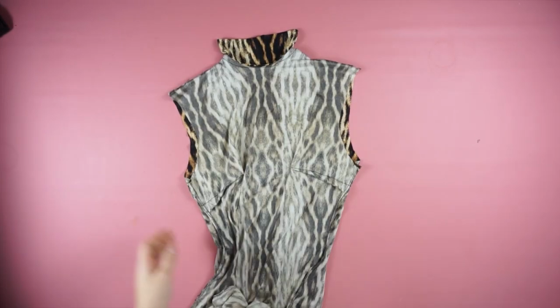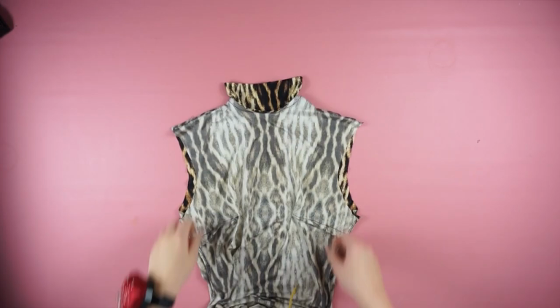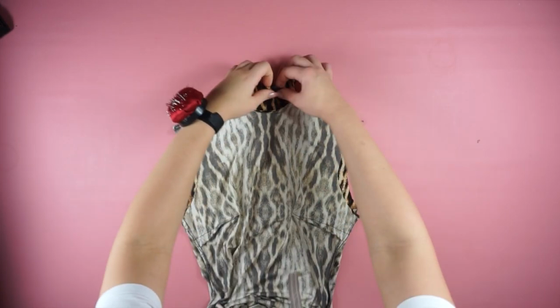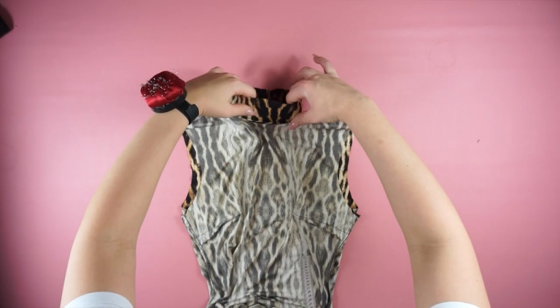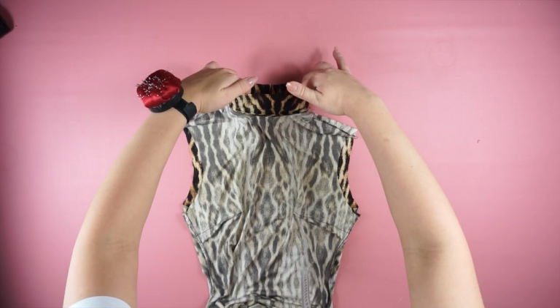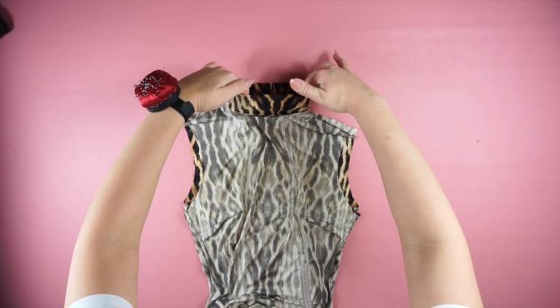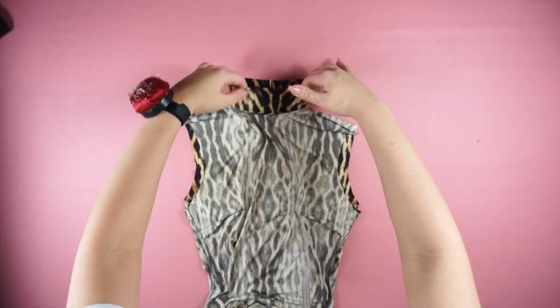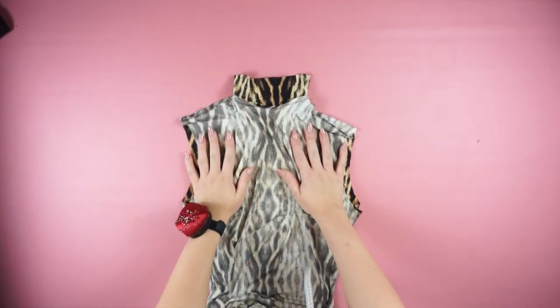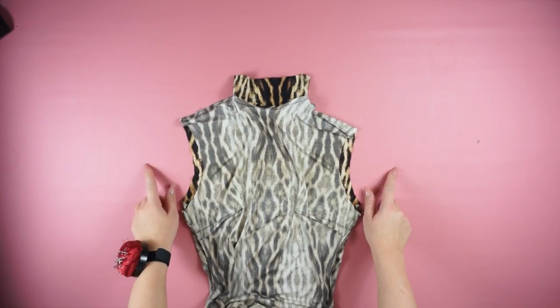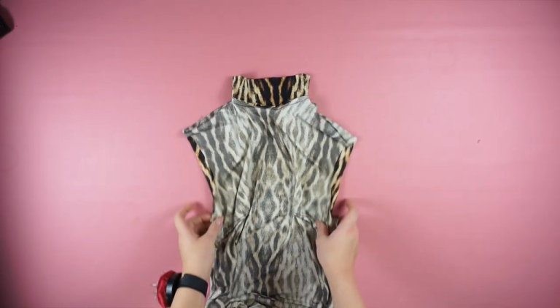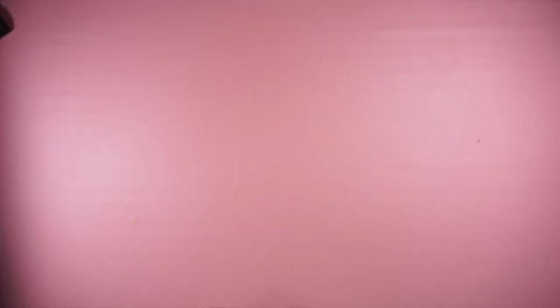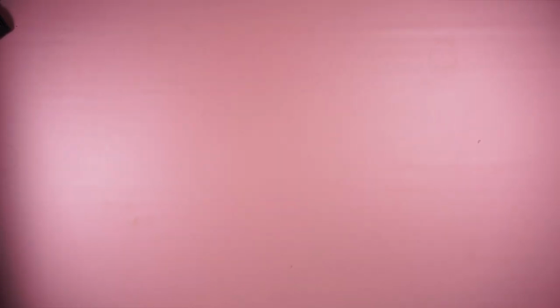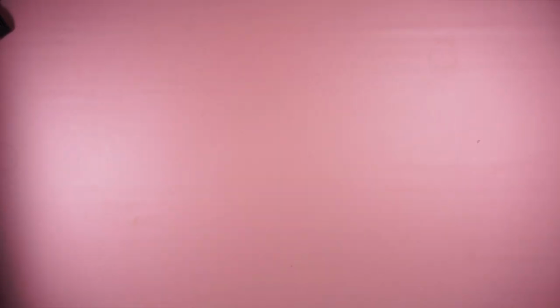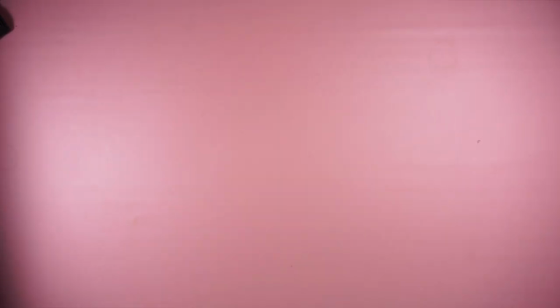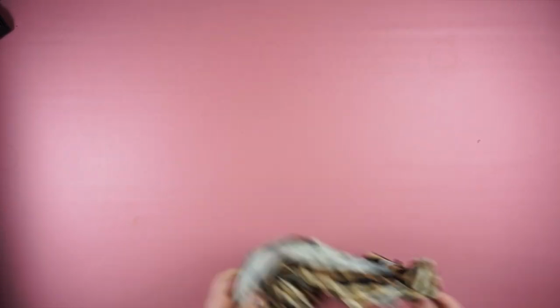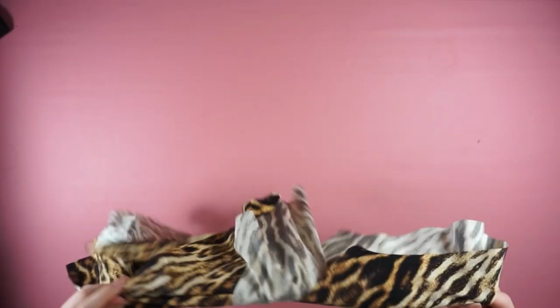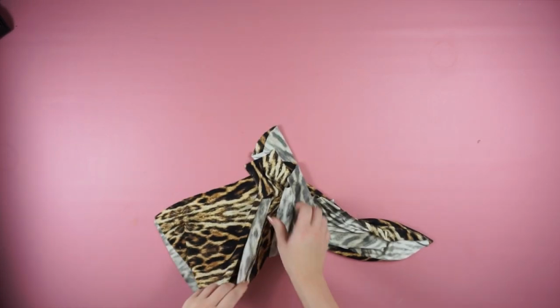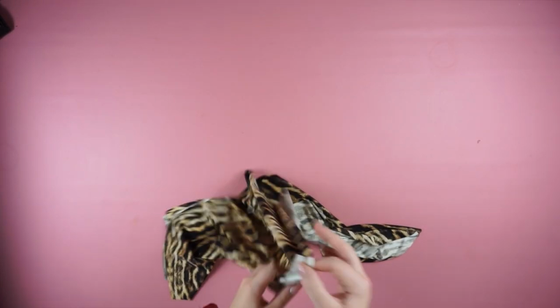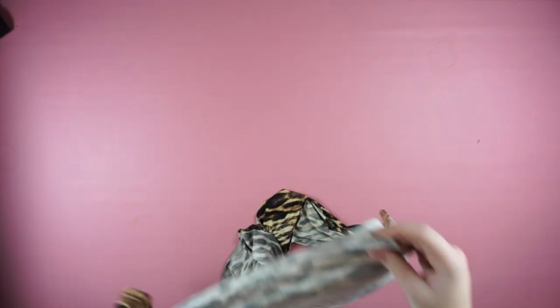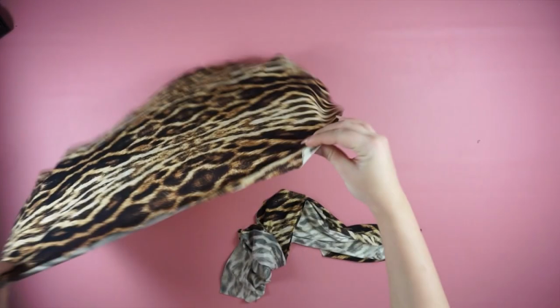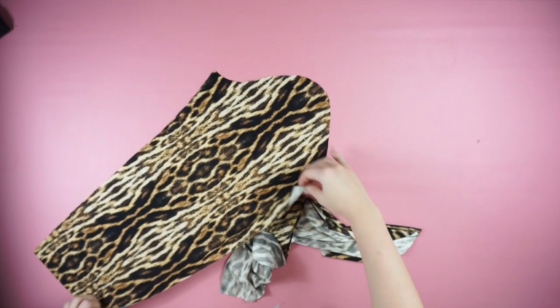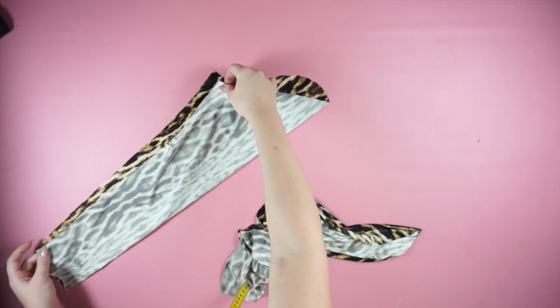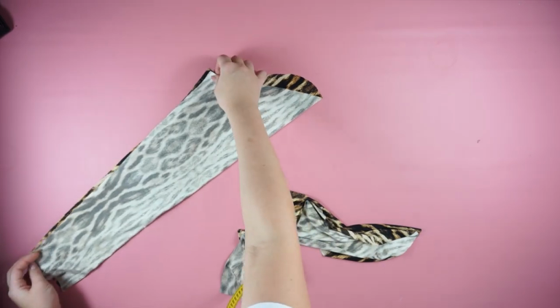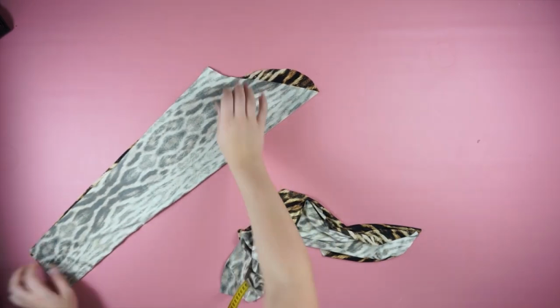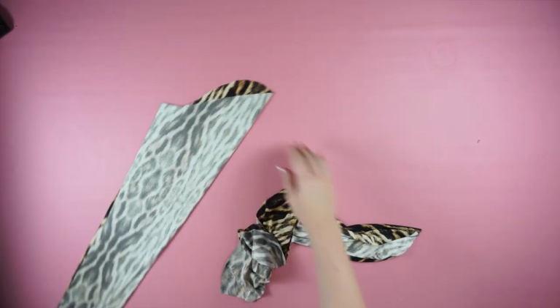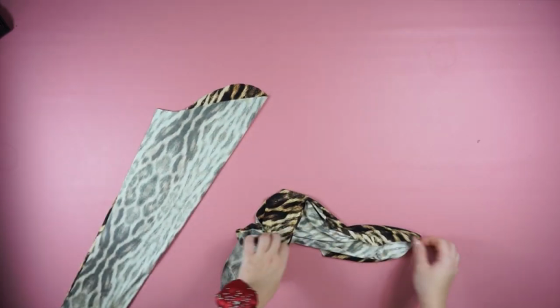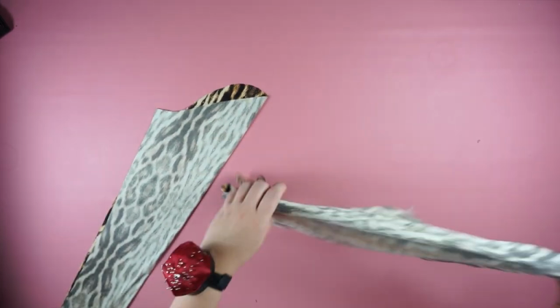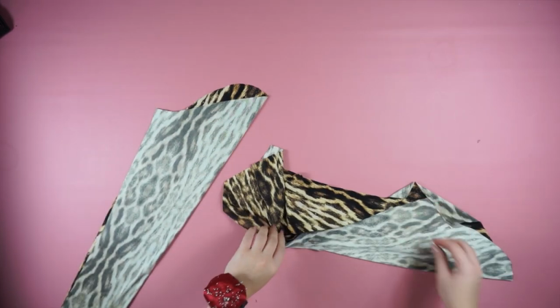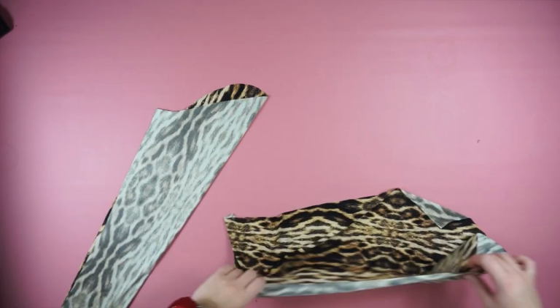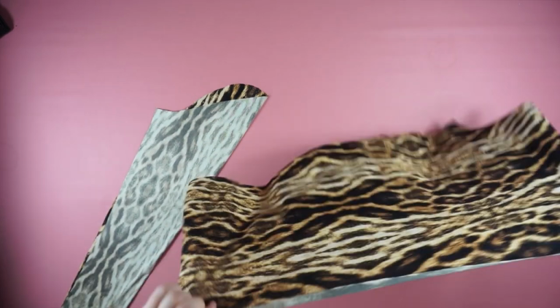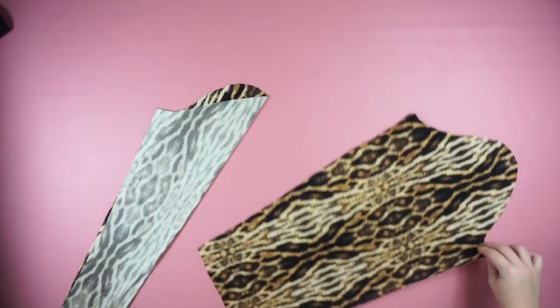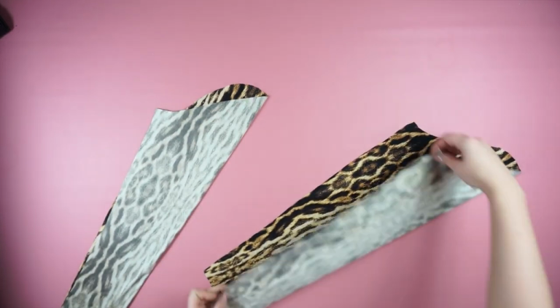This is how the dress looks so far. We are almost done — we're going to do the sleeves. For the sleeves we are folding them in half, sewing the sides, and then we're going to attach them to the dress.